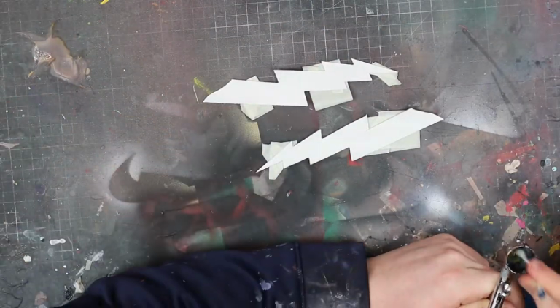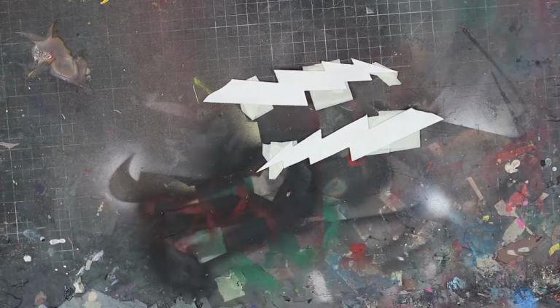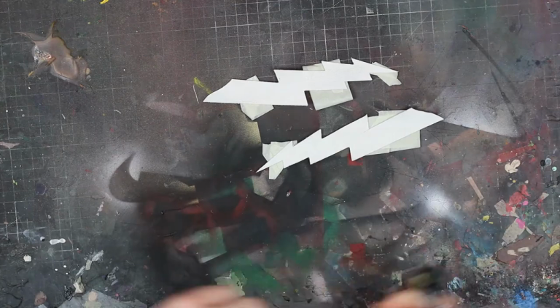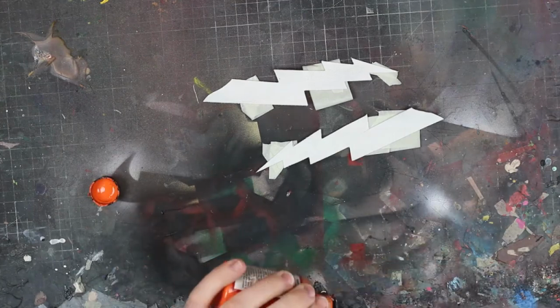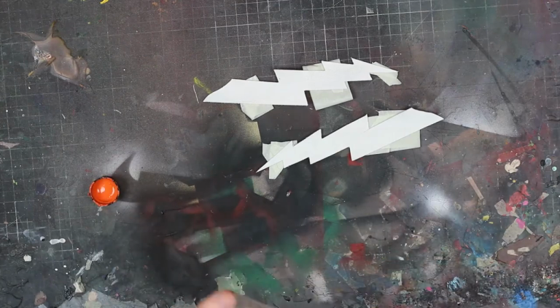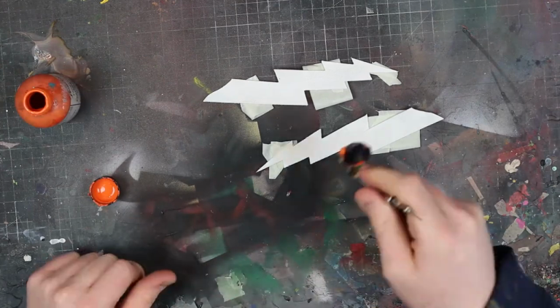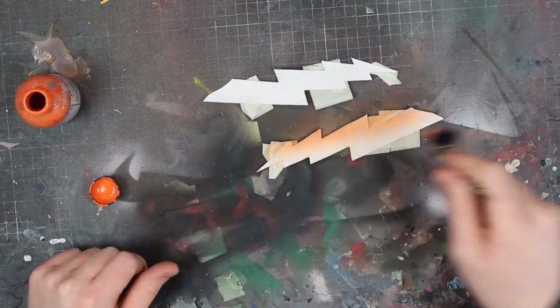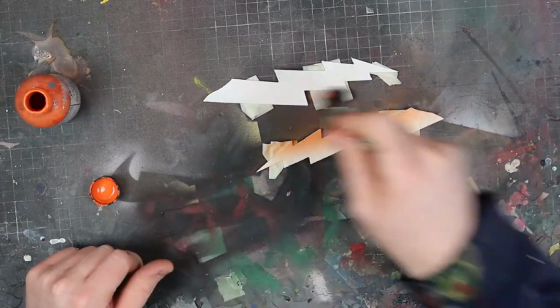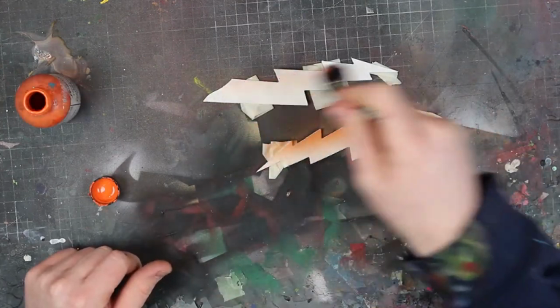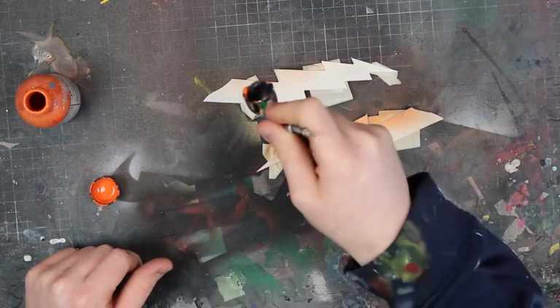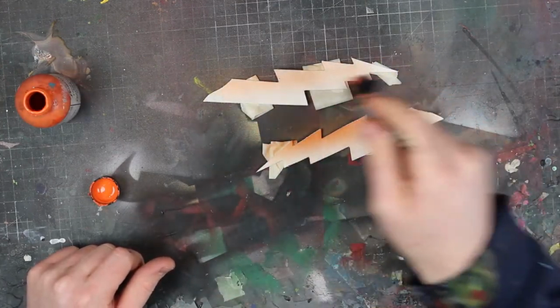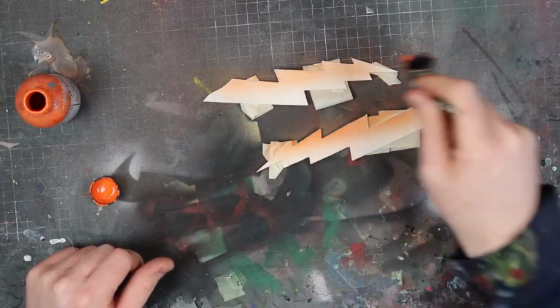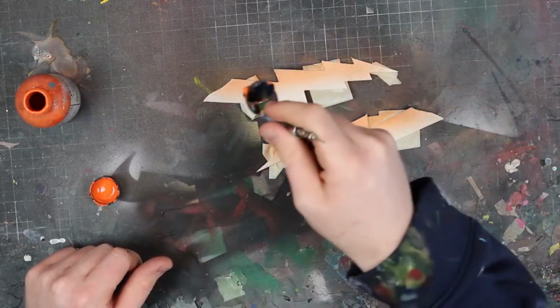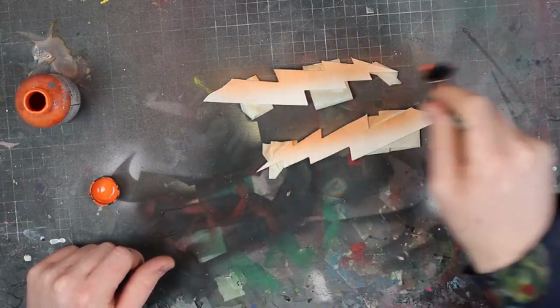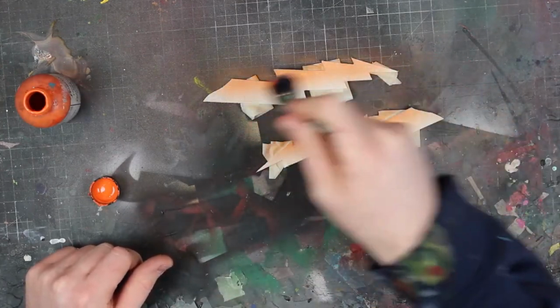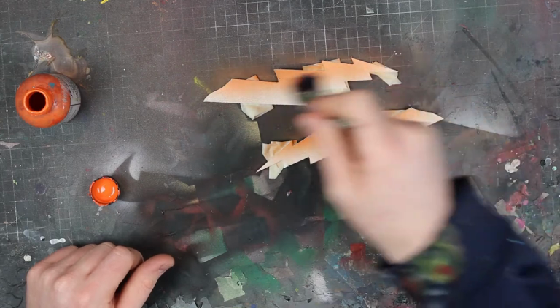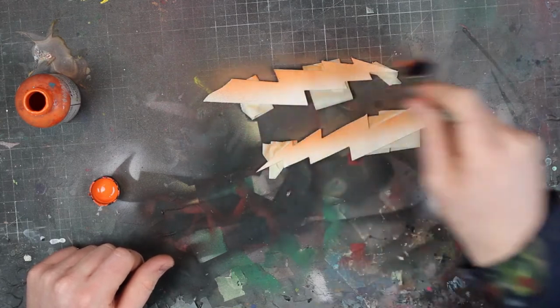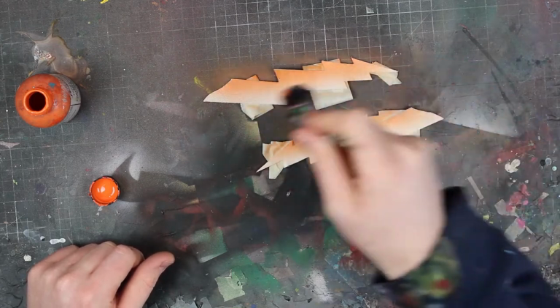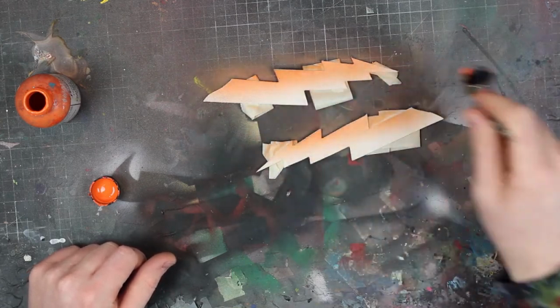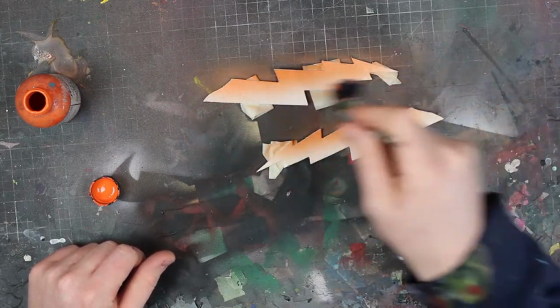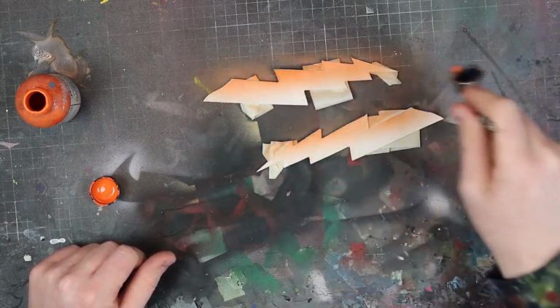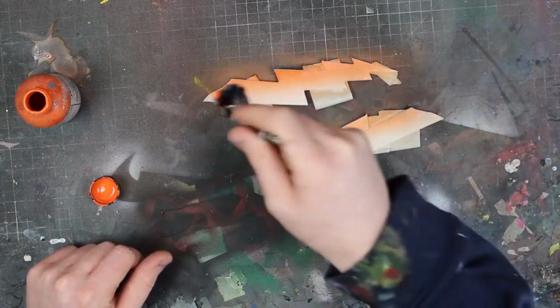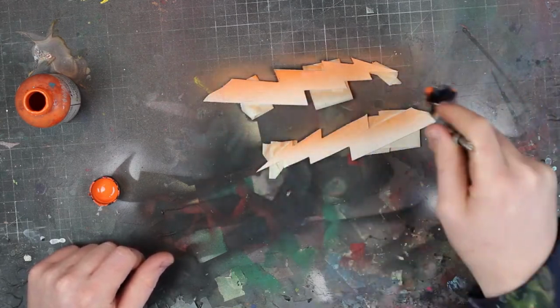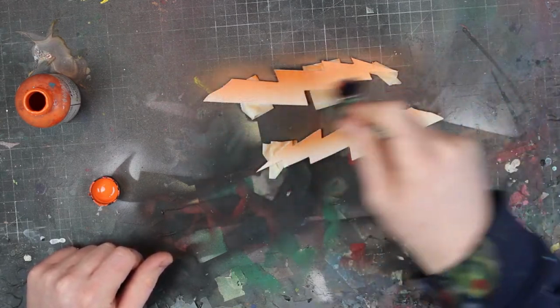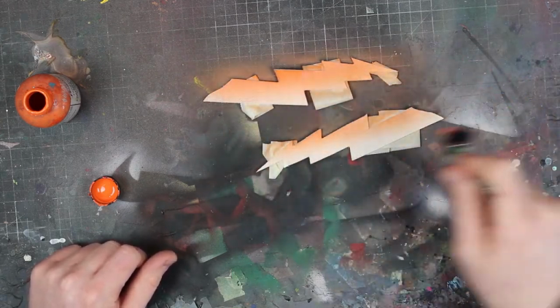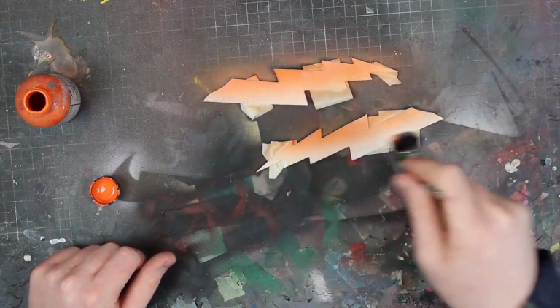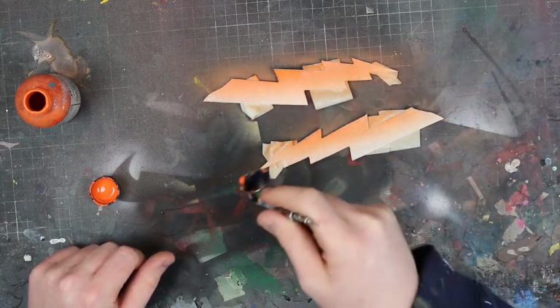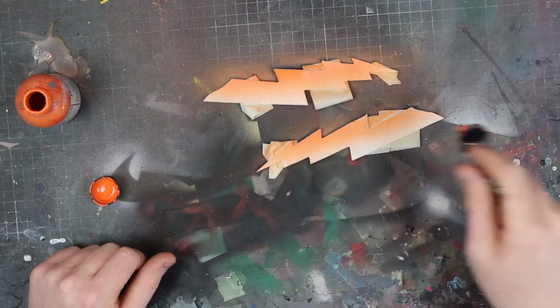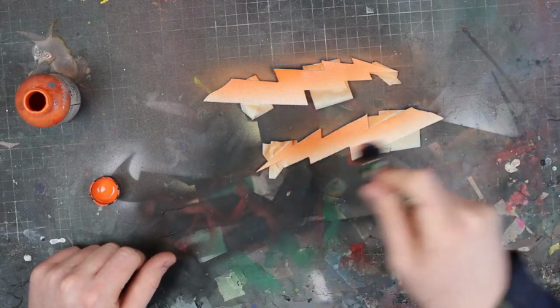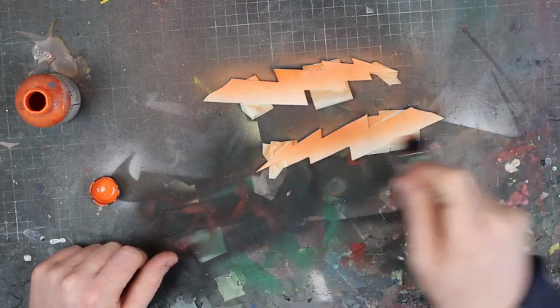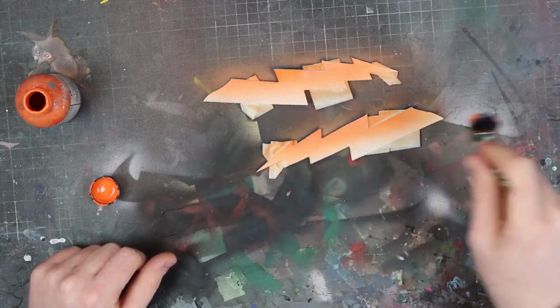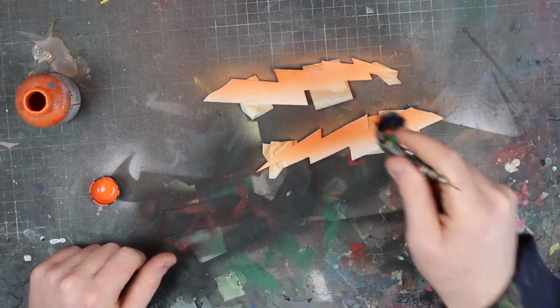Now we're going to be painting the bolt — or in this case, the swoosh. You want to paint it just like you're painting leather shoes: prep it, light coats, light coverage, and make sure it's prepped properly.